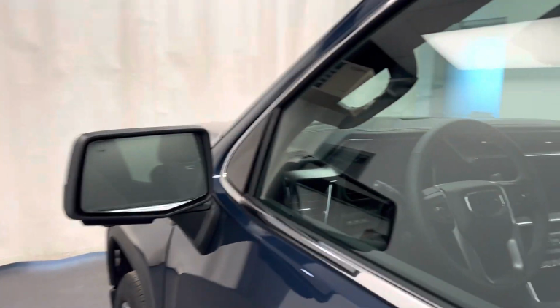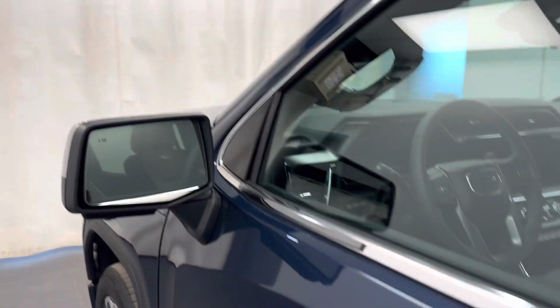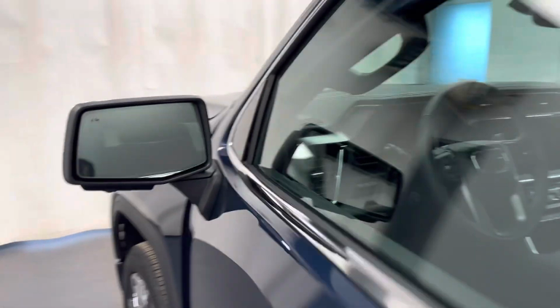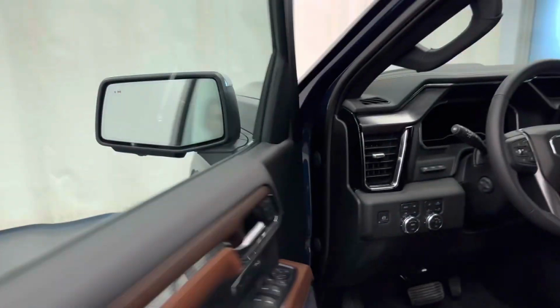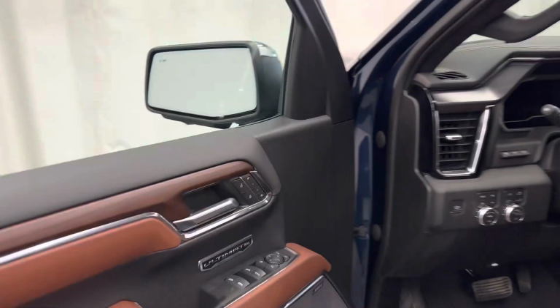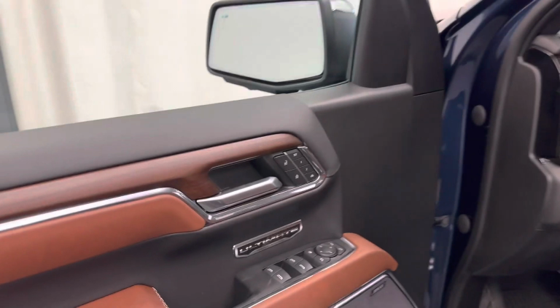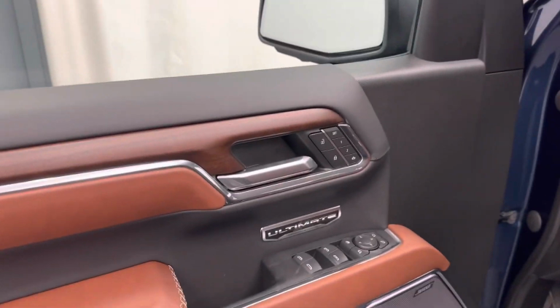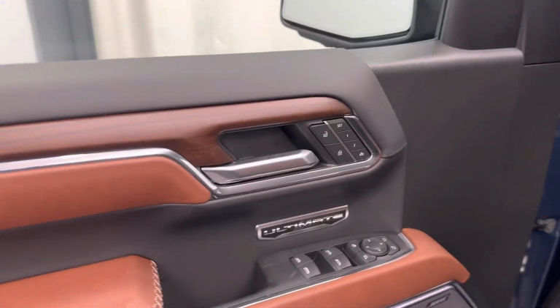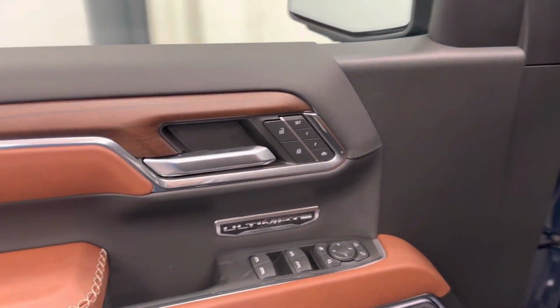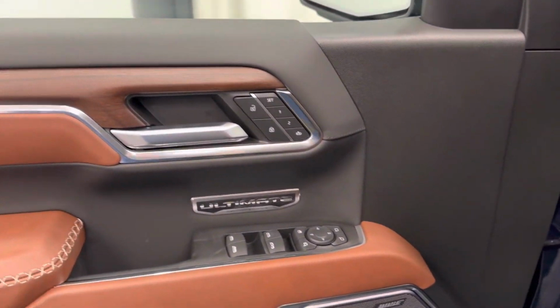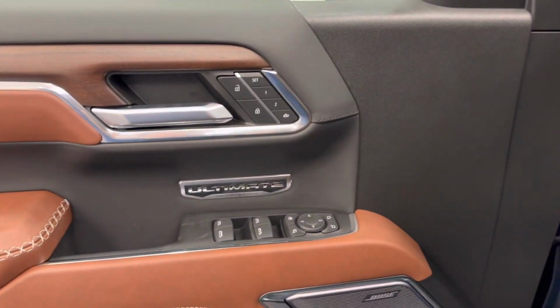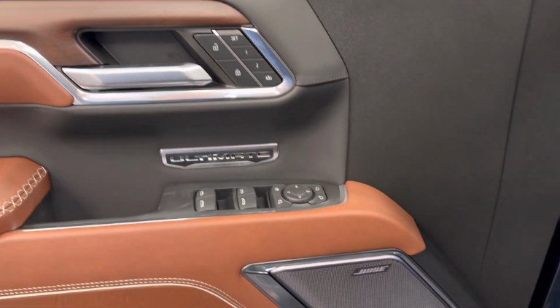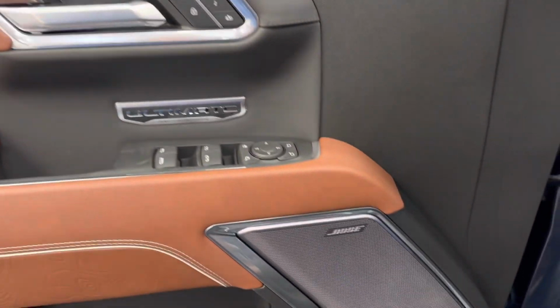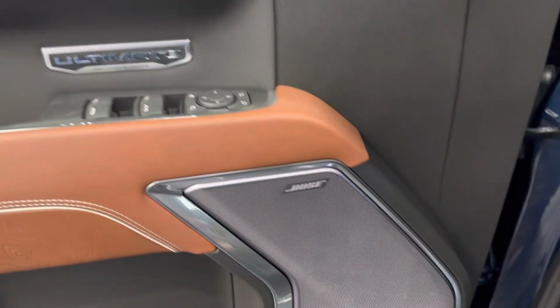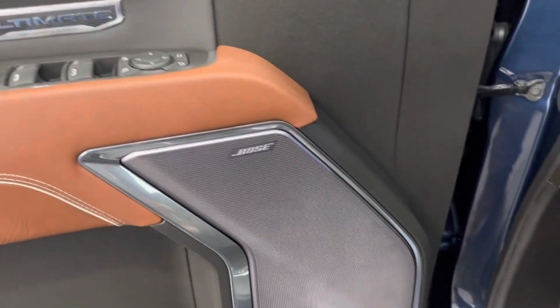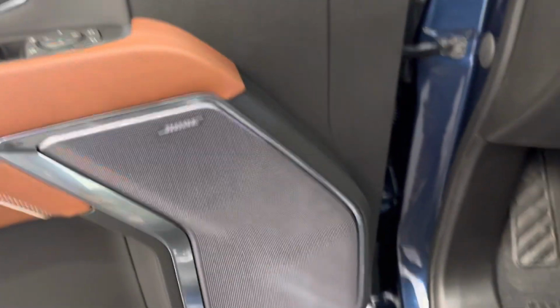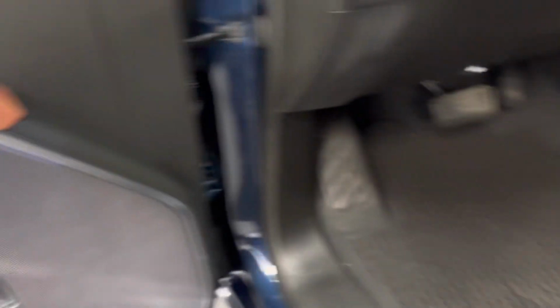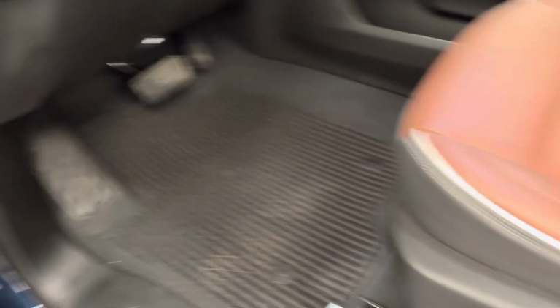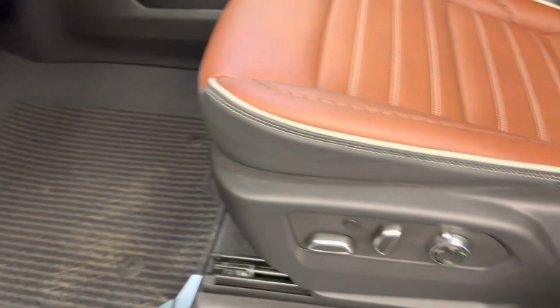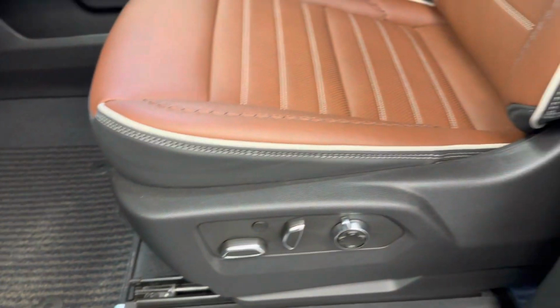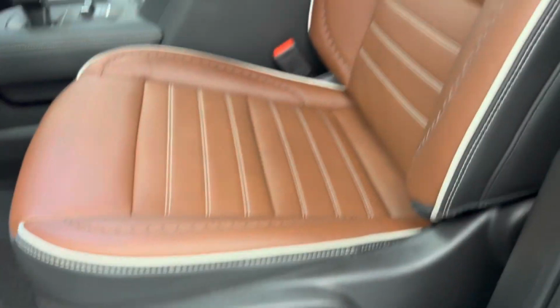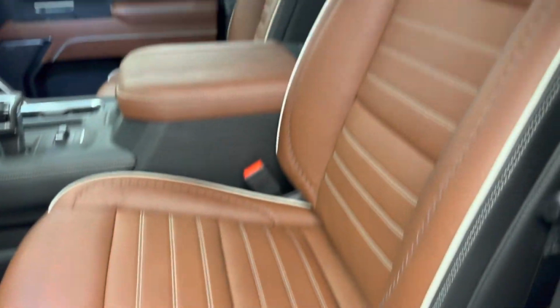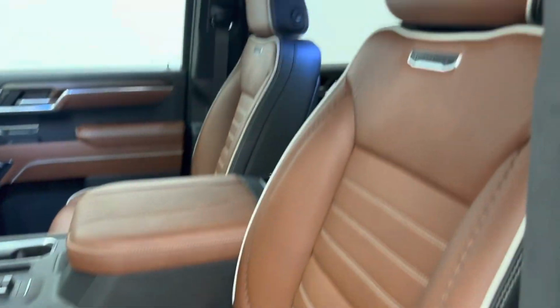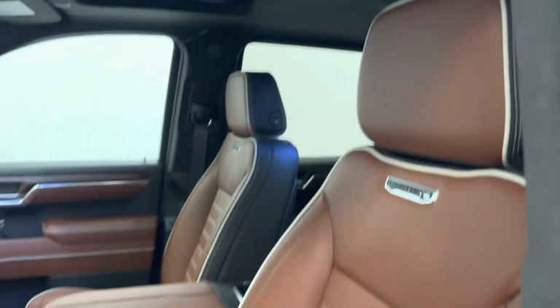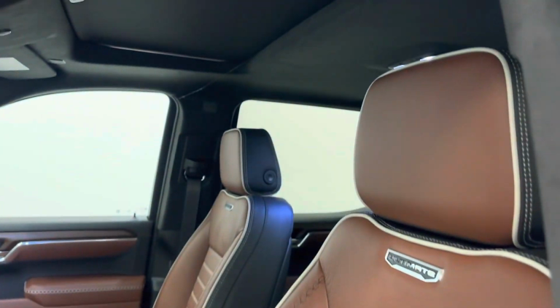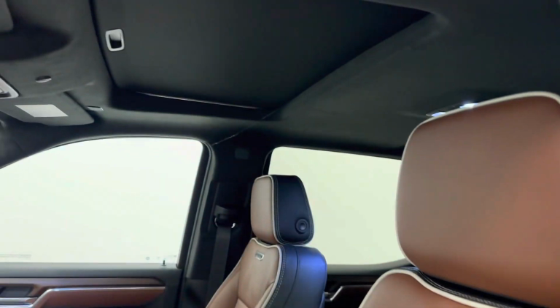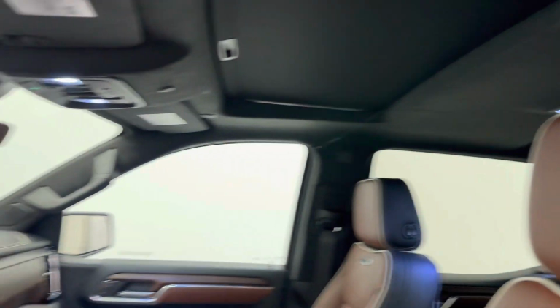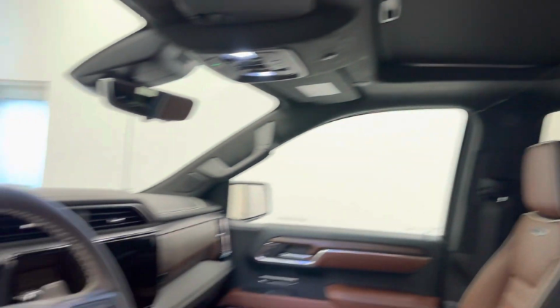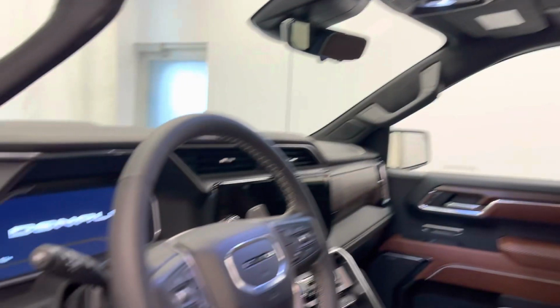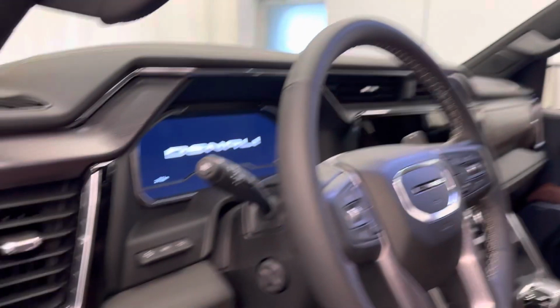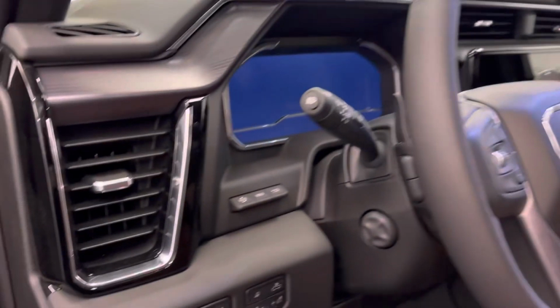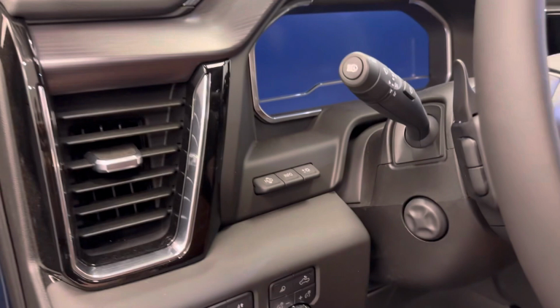Interior options include smart key access, power windows, locks and mirrors, power folding mirrors, memory seats, premium audio system, power seats with lumbar support, leather wrap upholstery, adjustable headrests, sunroof, light controls, and four-wheel drive controls.